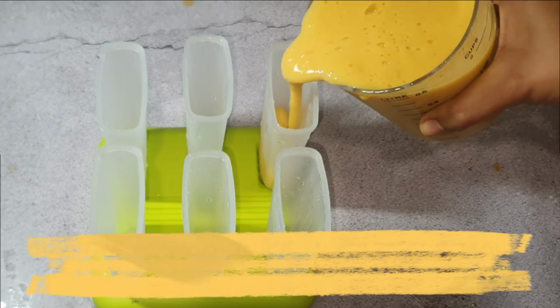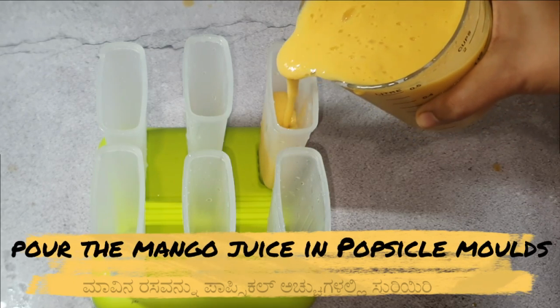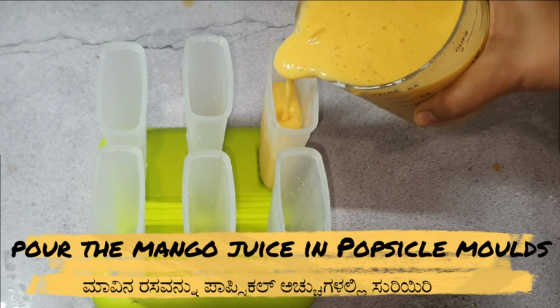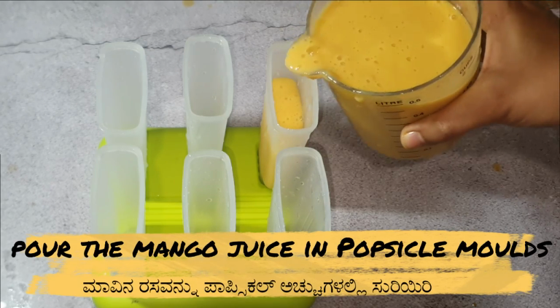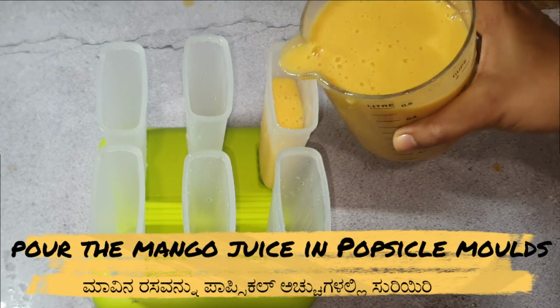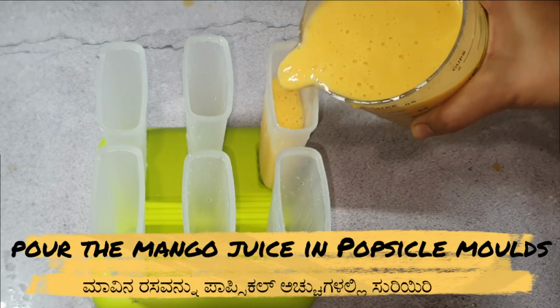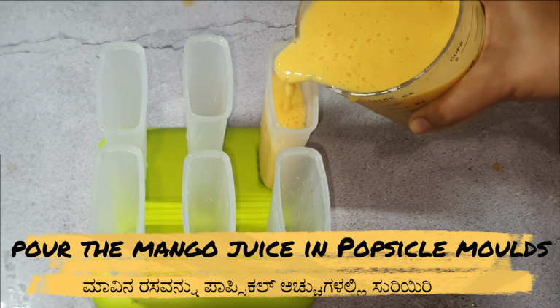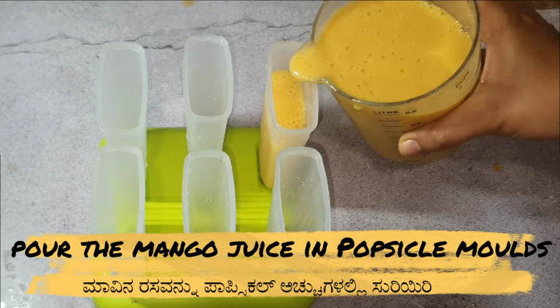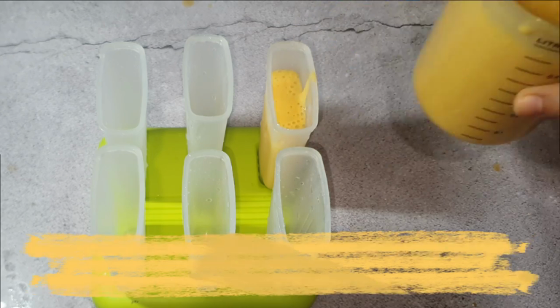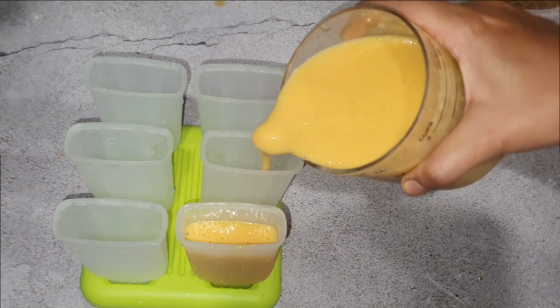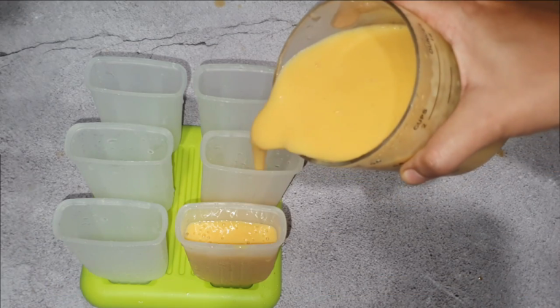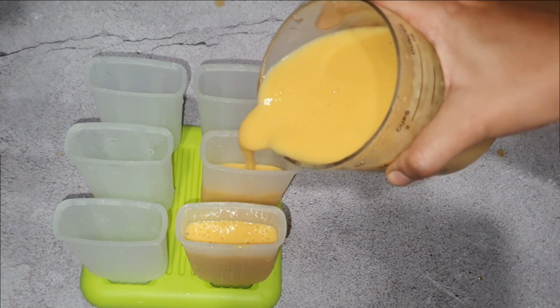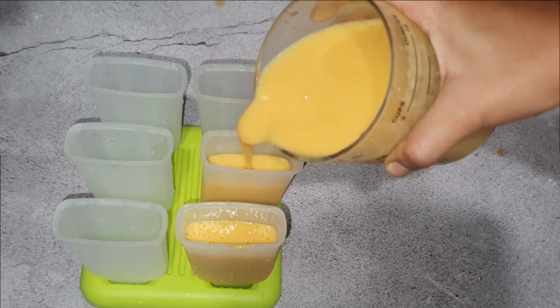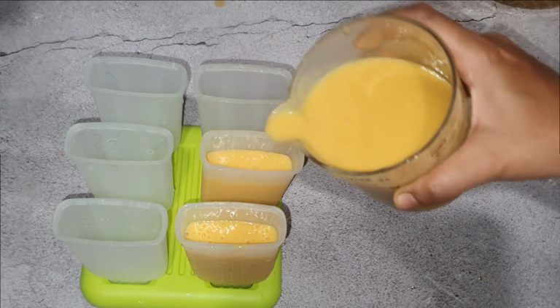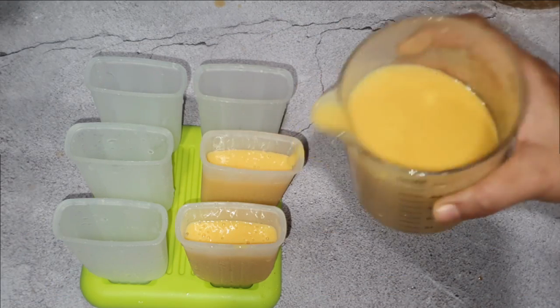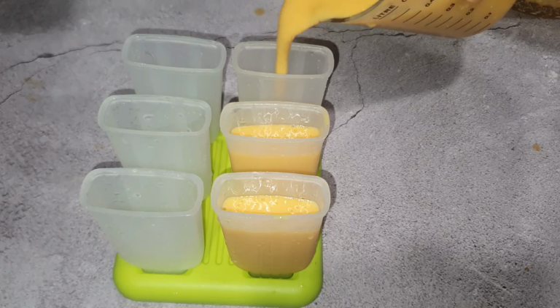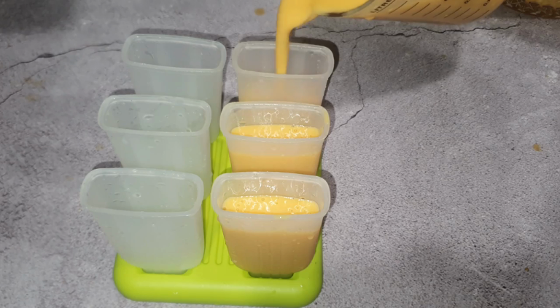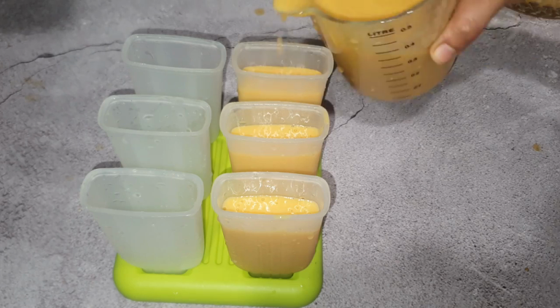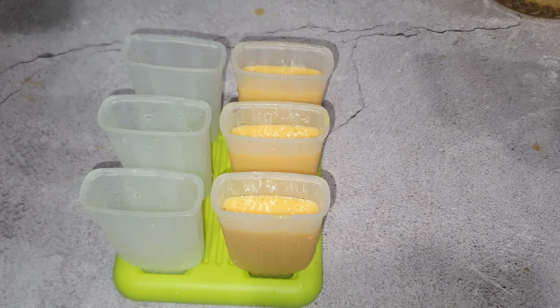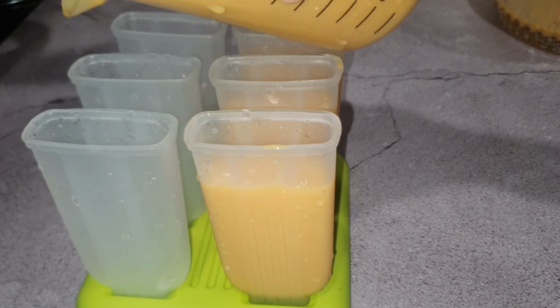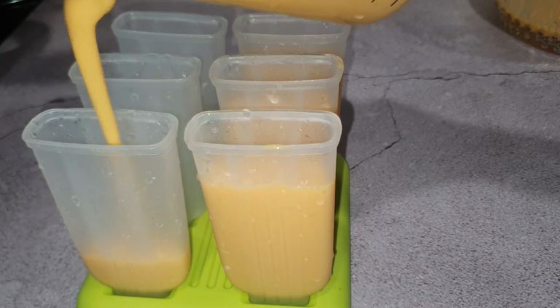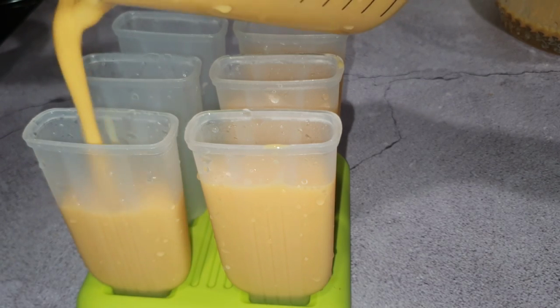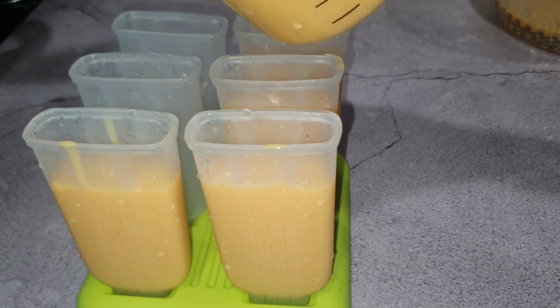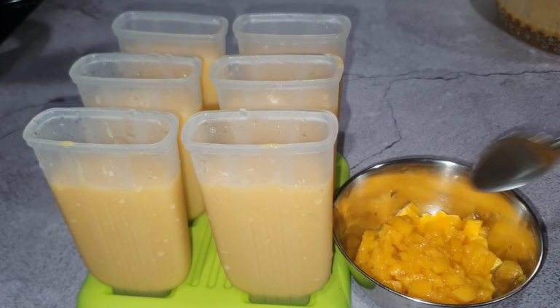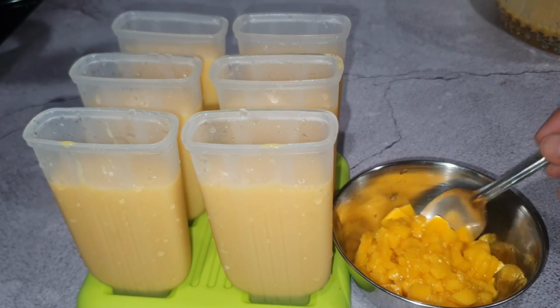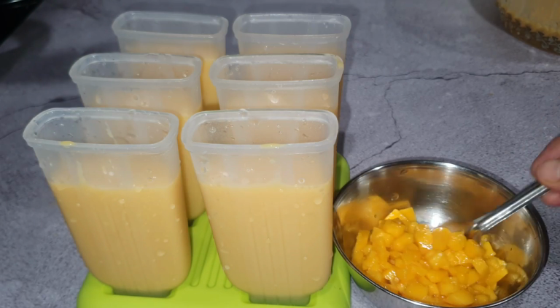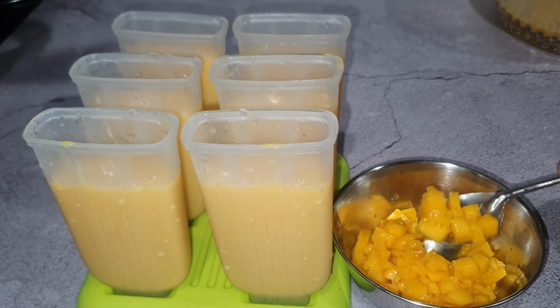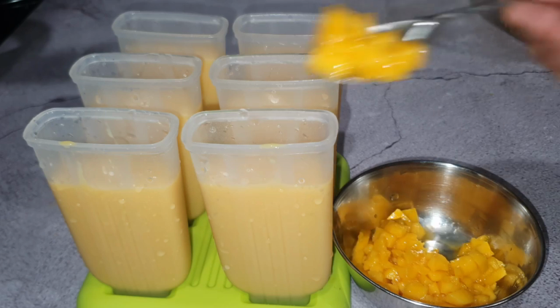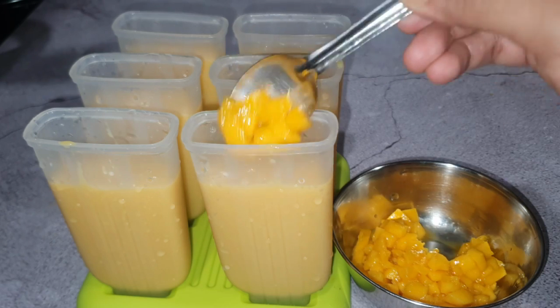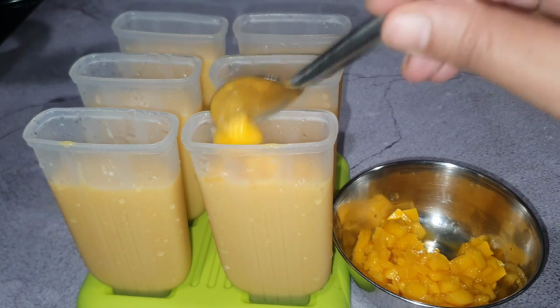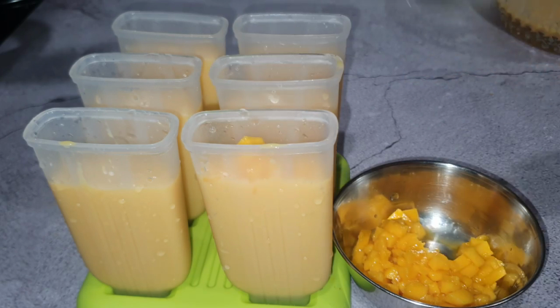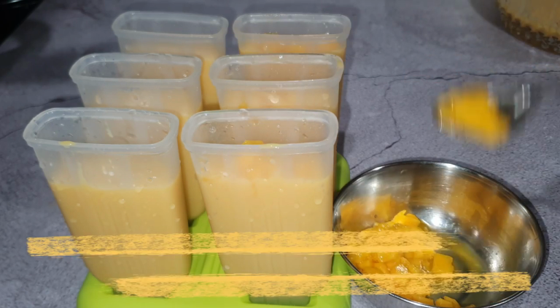Now pour the mango mixture into popsicle molds, then add some mango chunks to add extra magic.